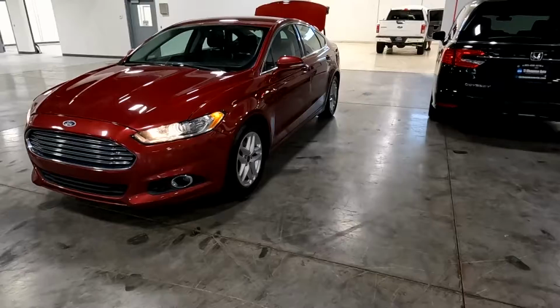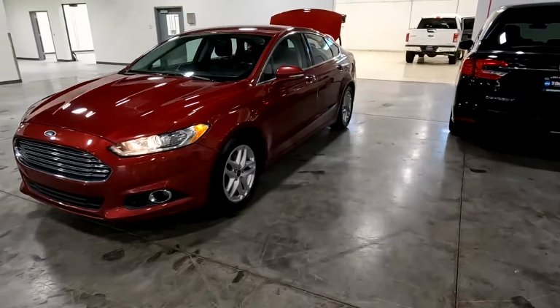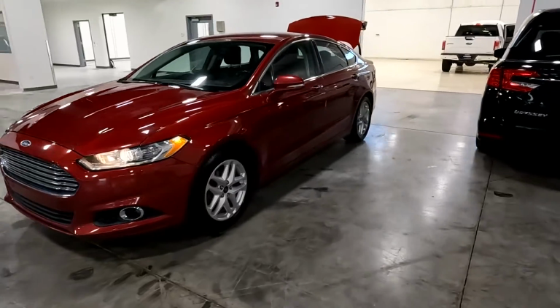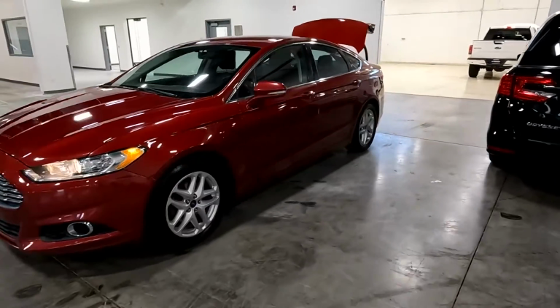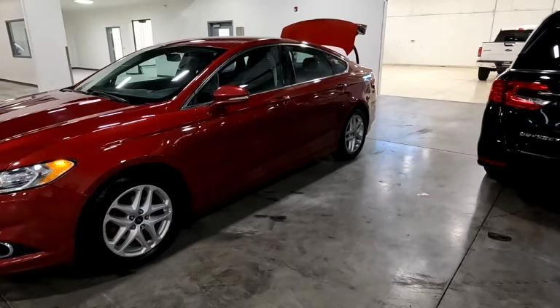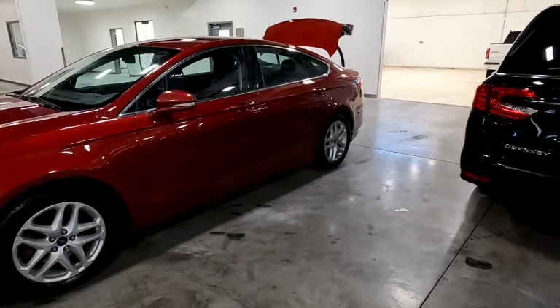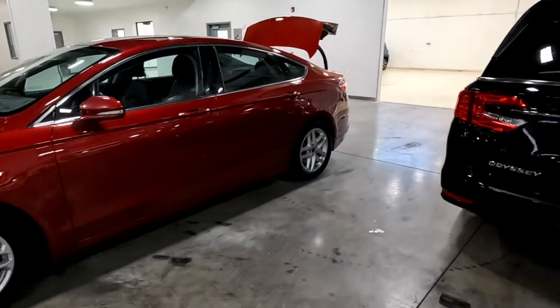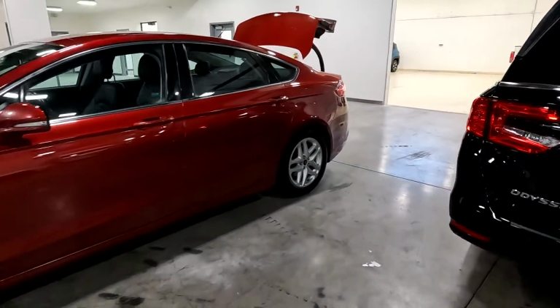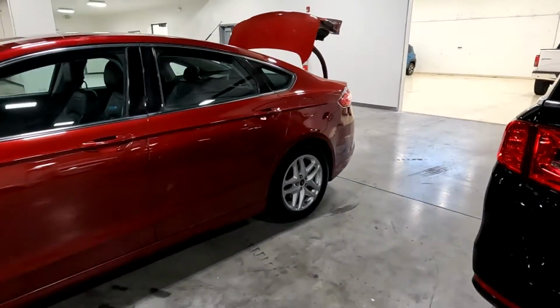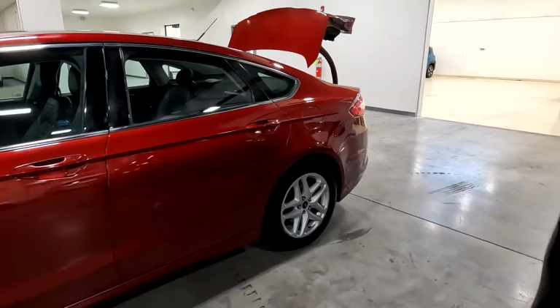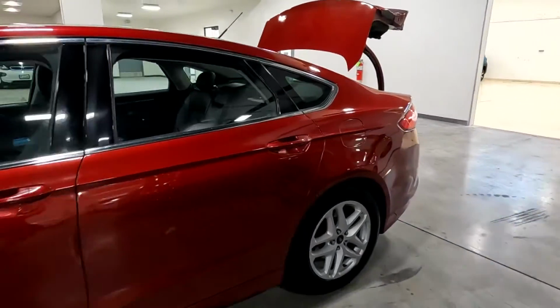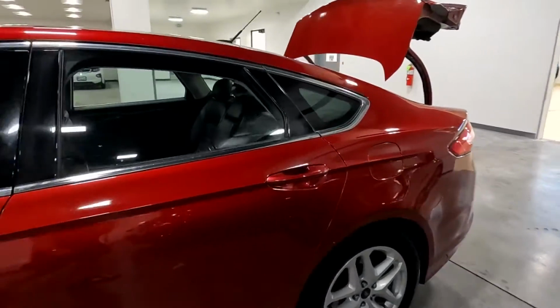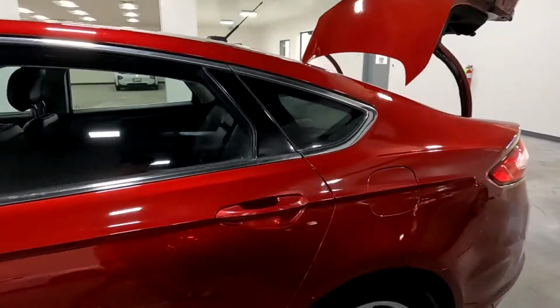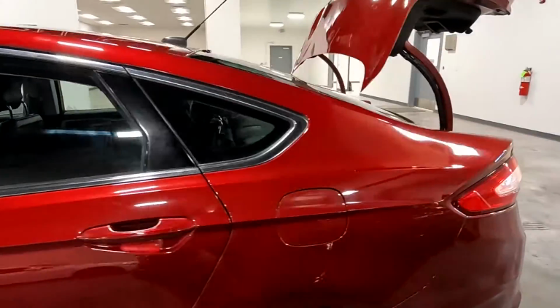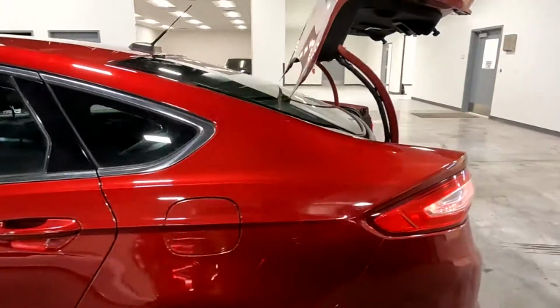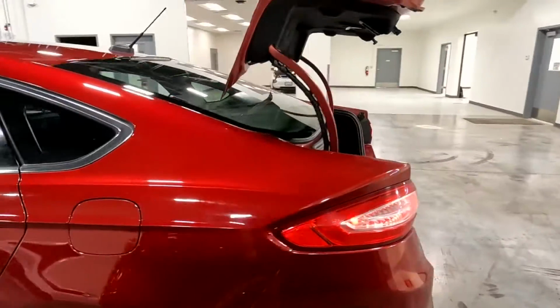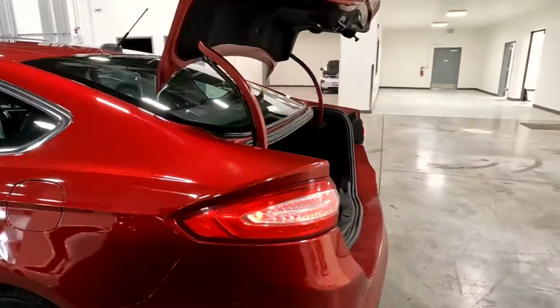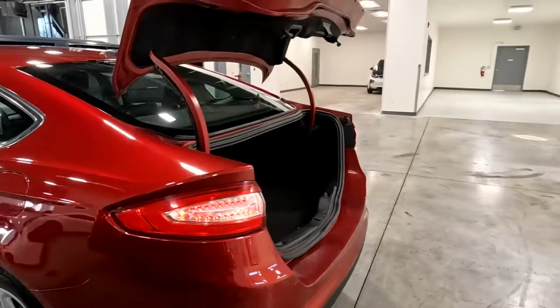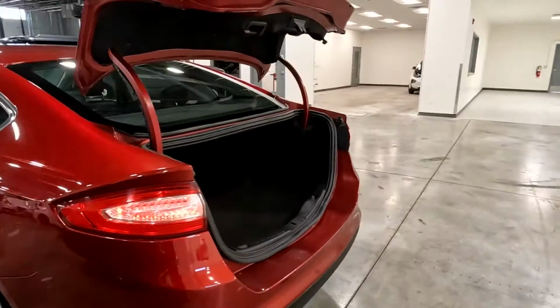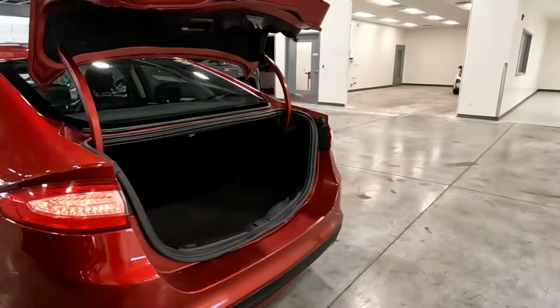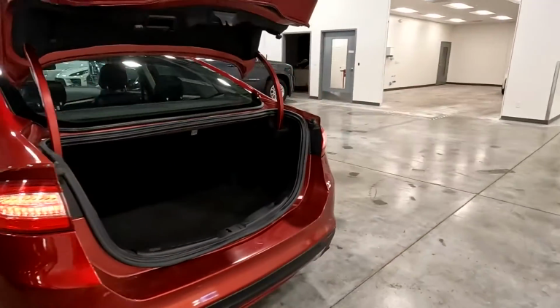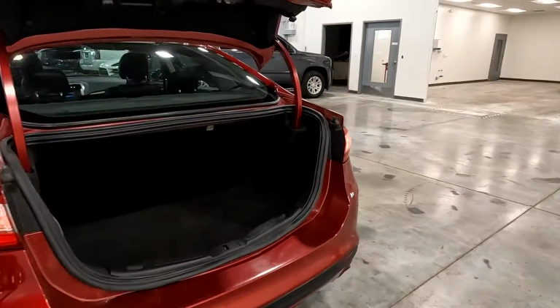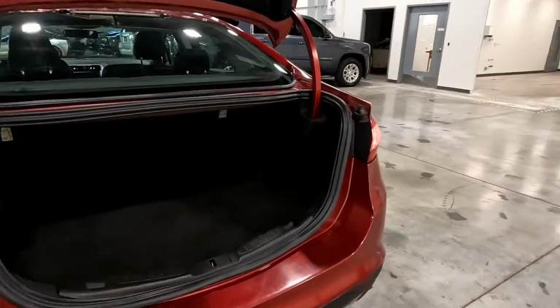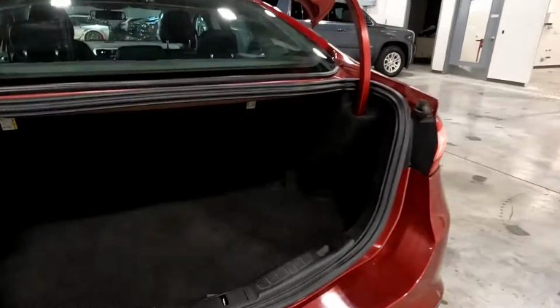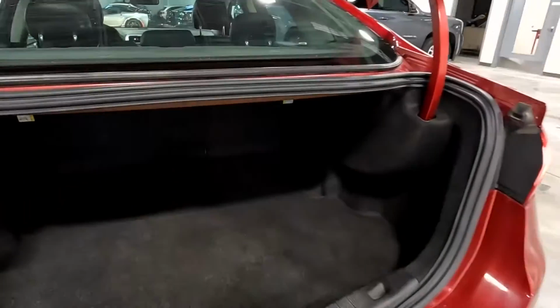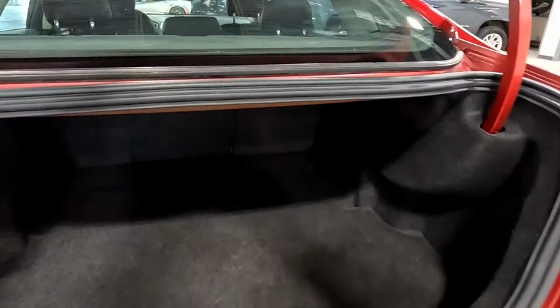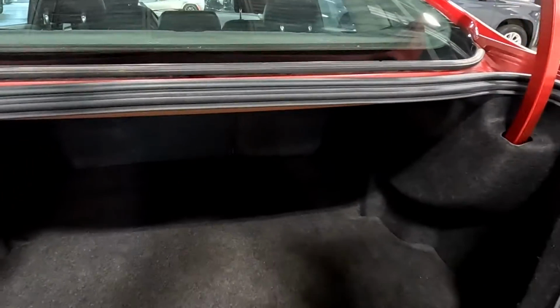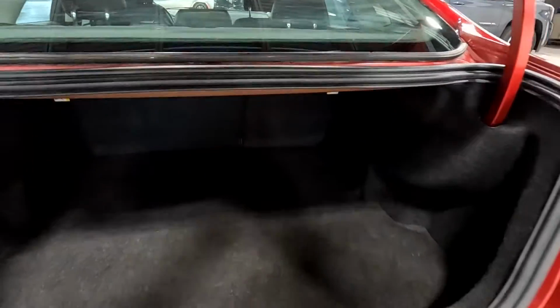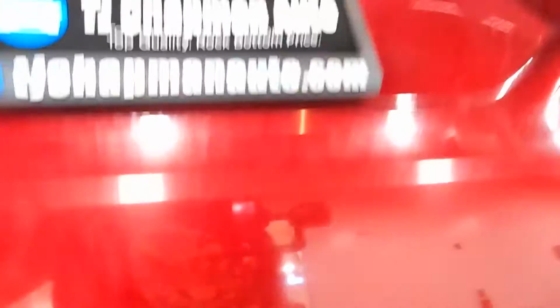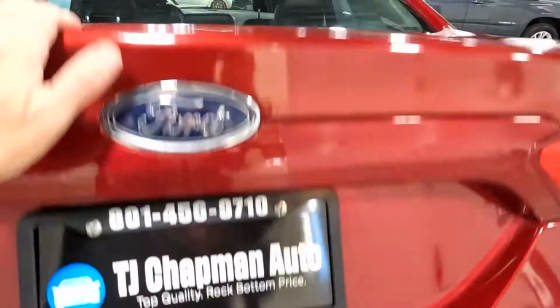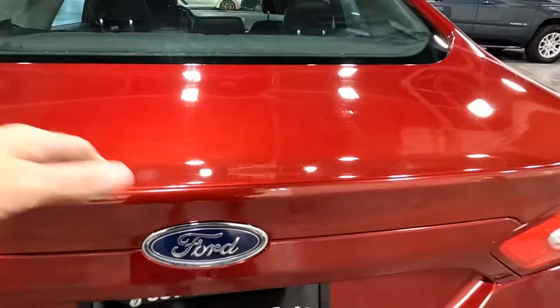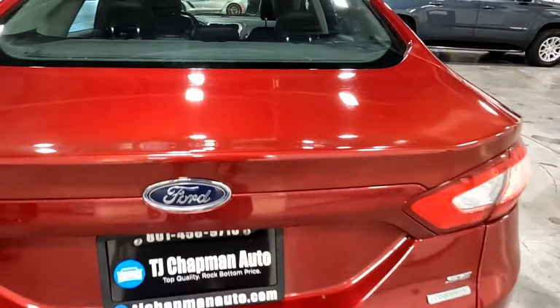You can see it does have alloy wheels, and there is a spare tire under the trunk space.